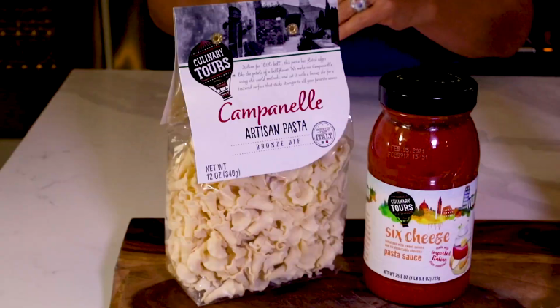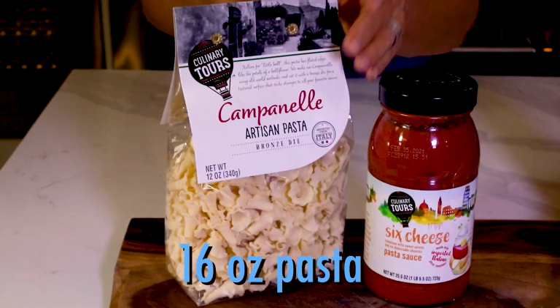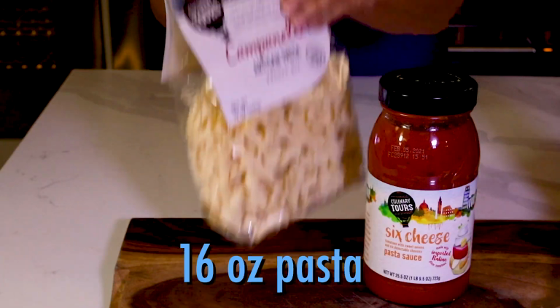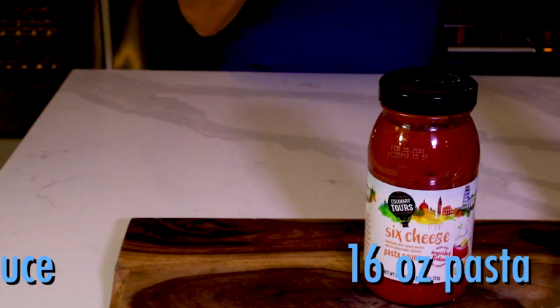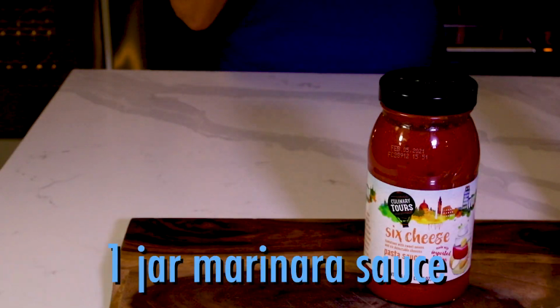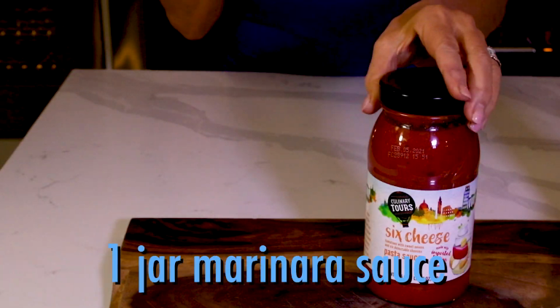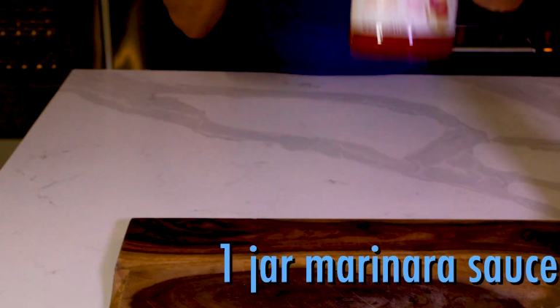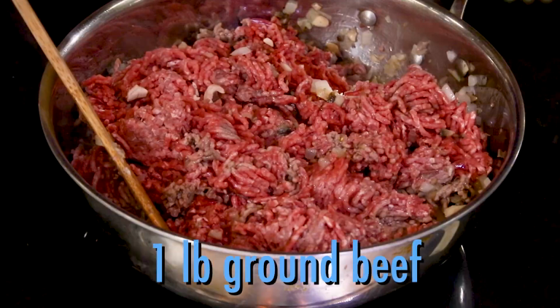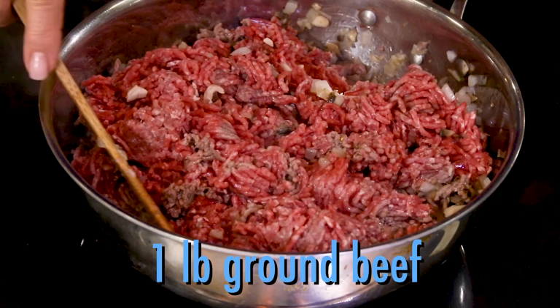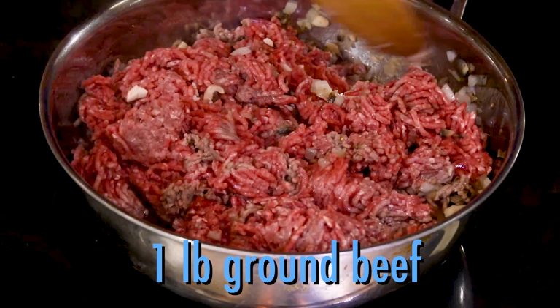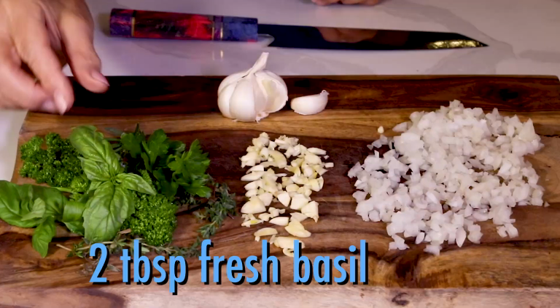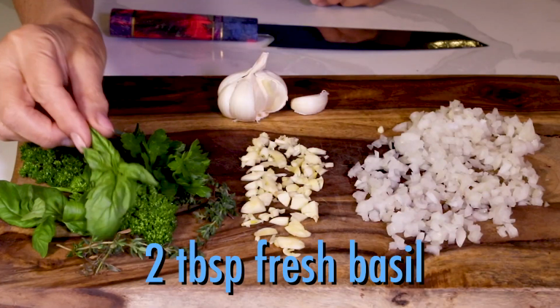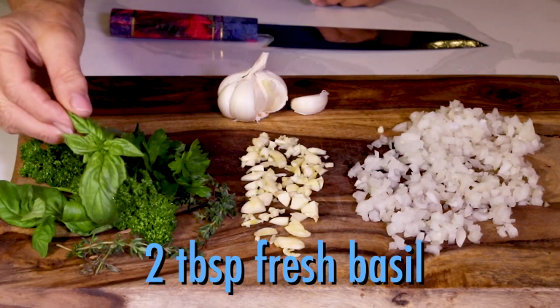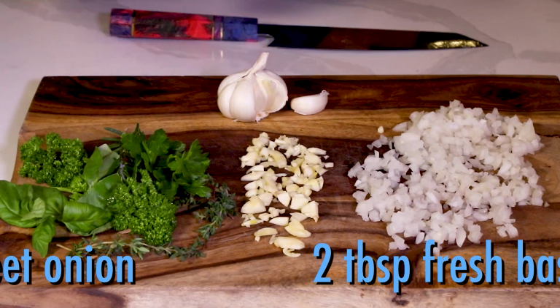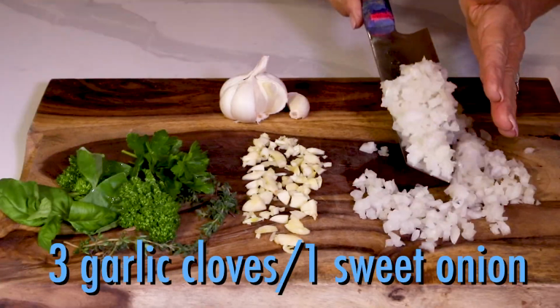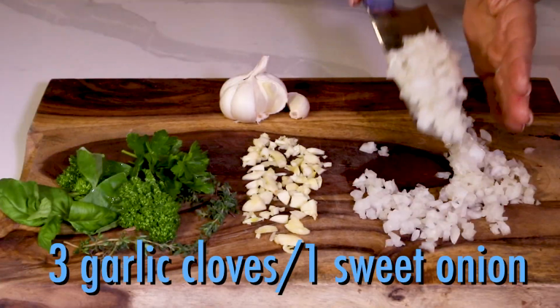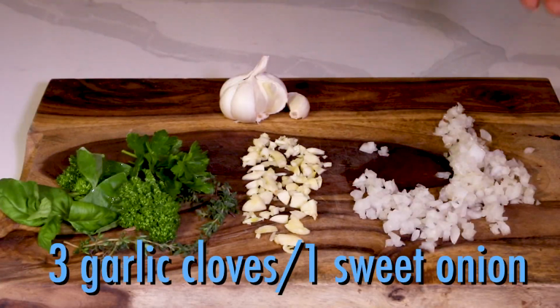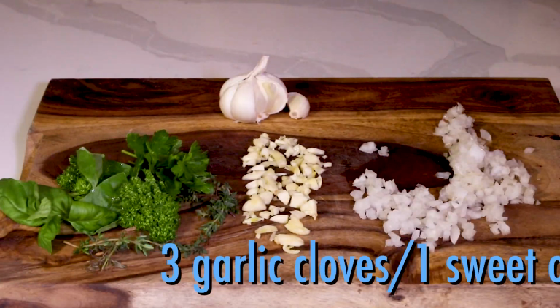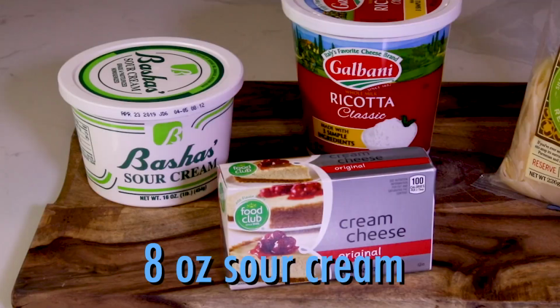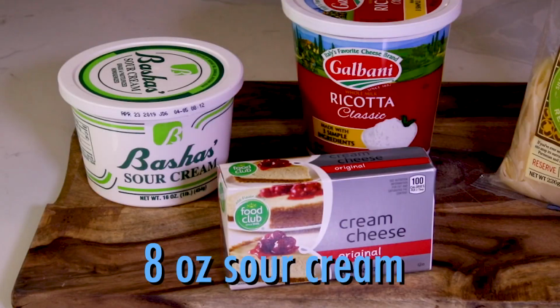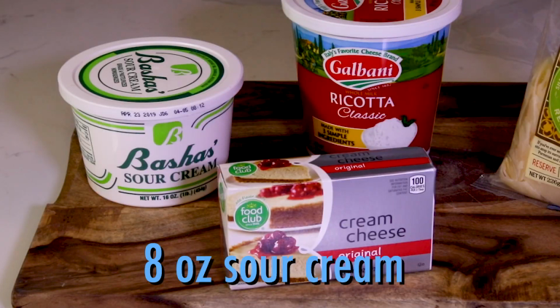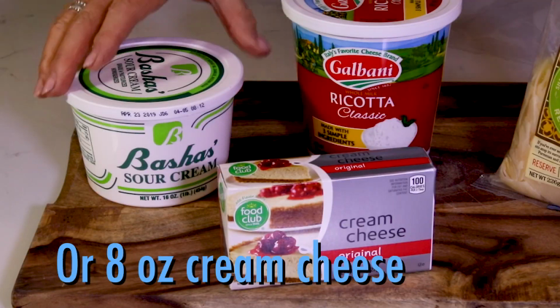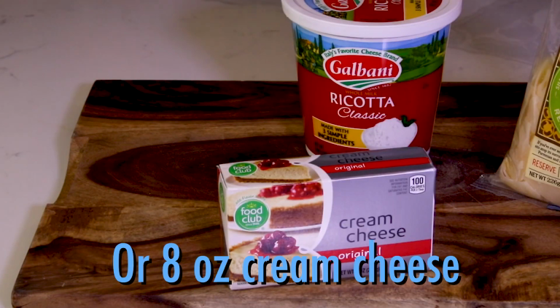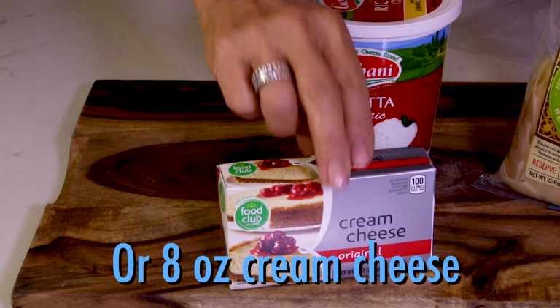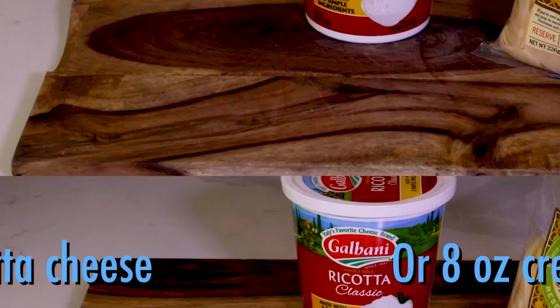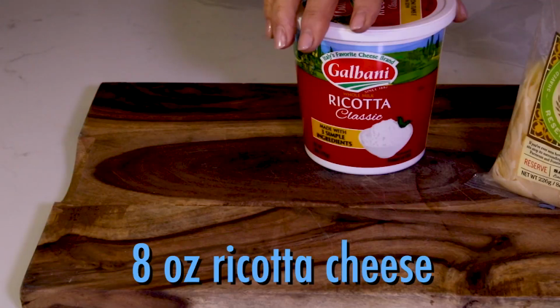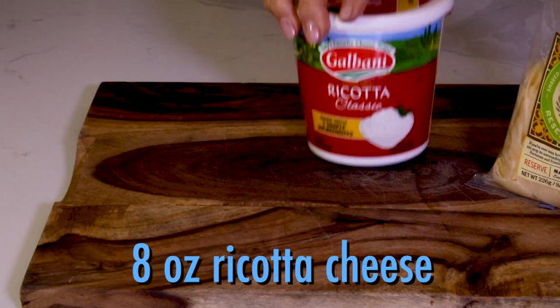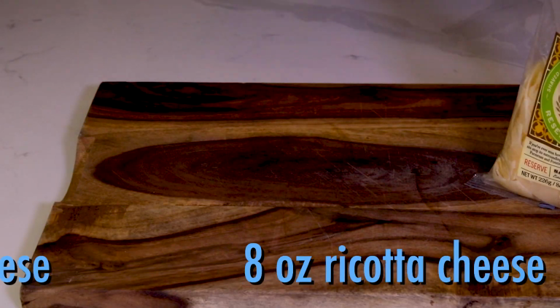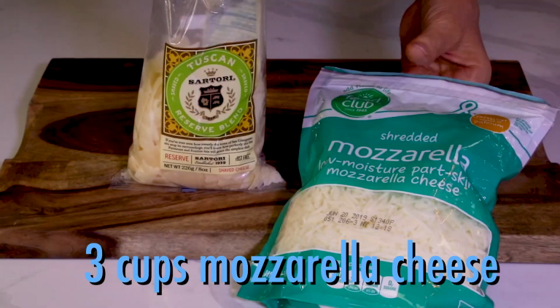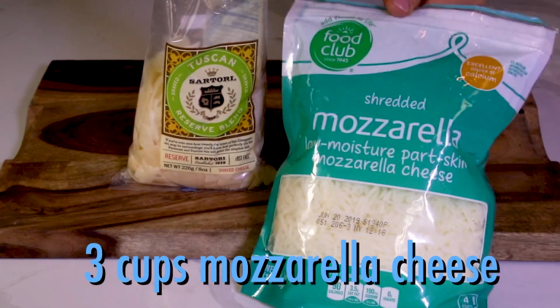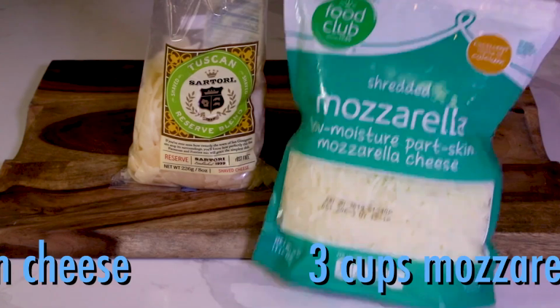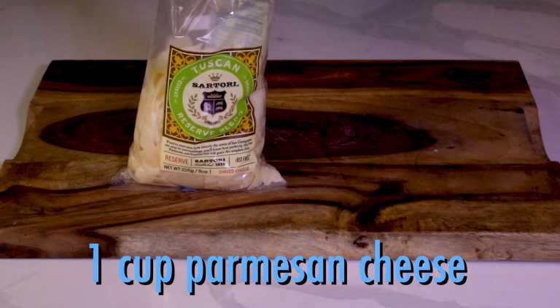Pasta and a jar of pasta sauce. Ground beef, some fresh basil, garlic and onion, and either sour cream or cream cheese. Ricotta, mozzarella, and parmesan.